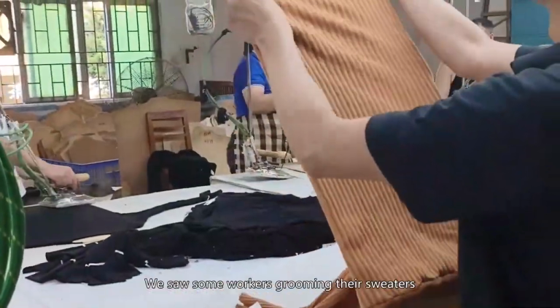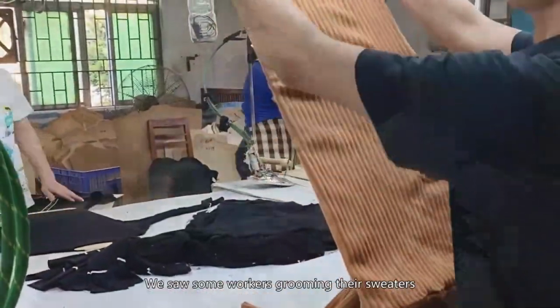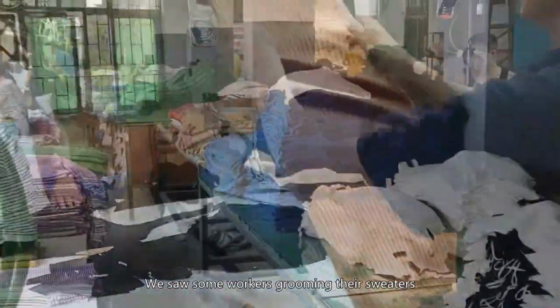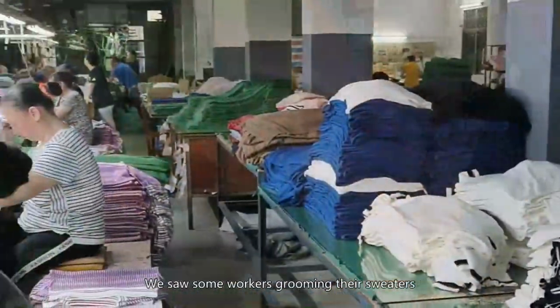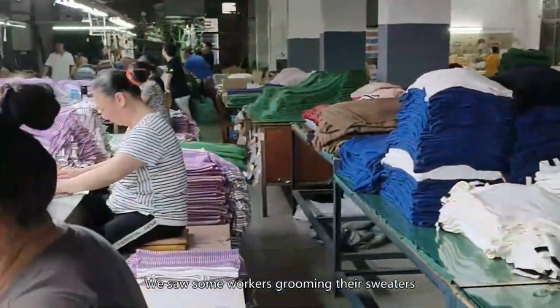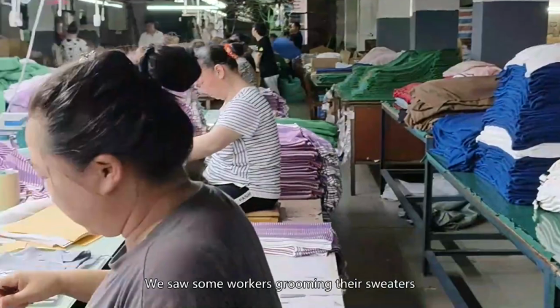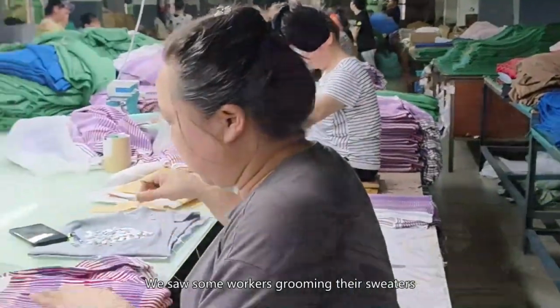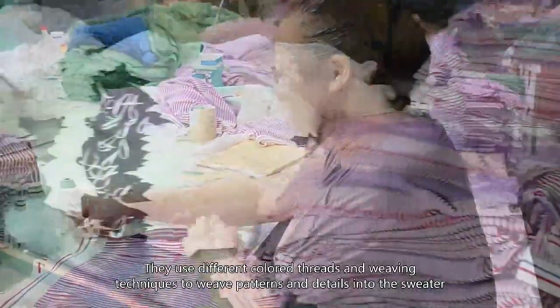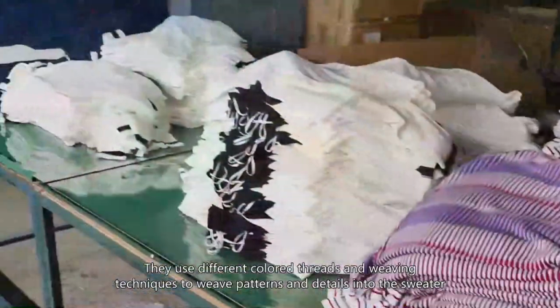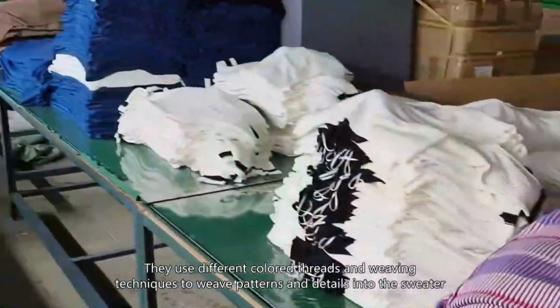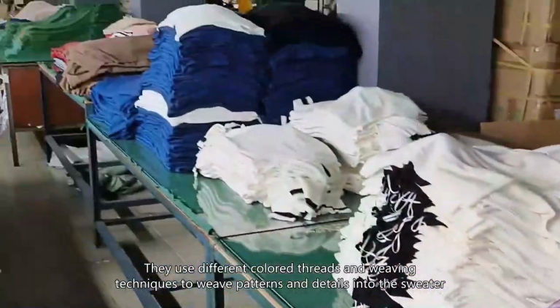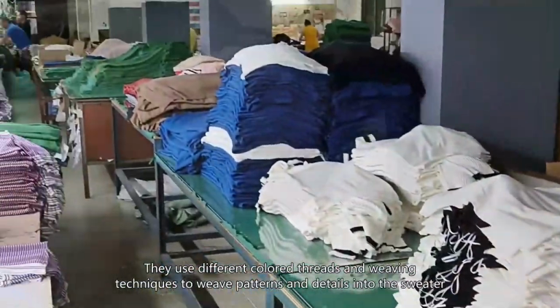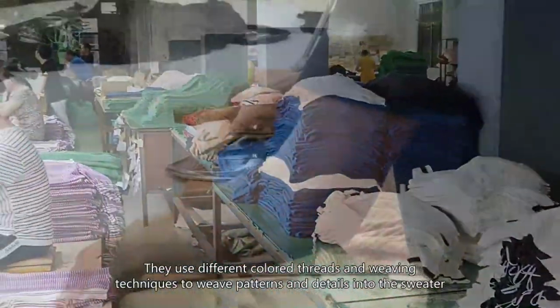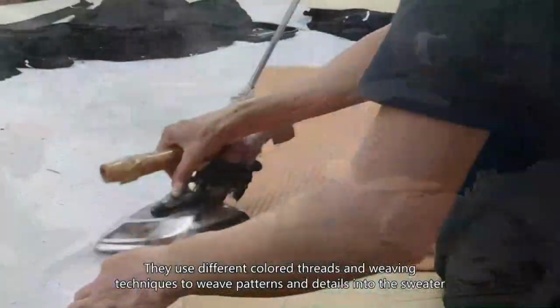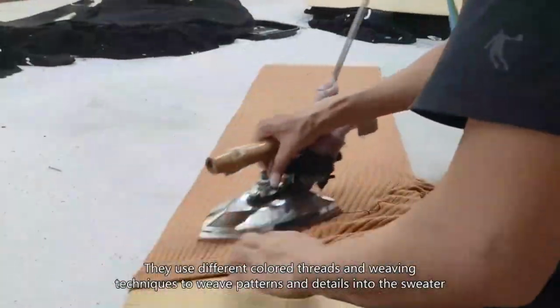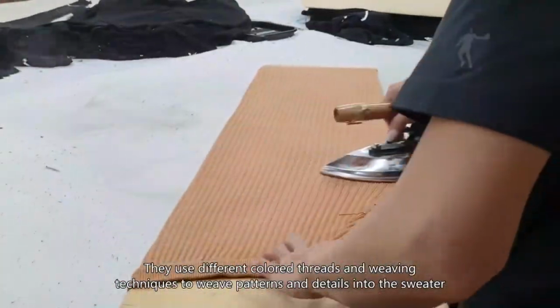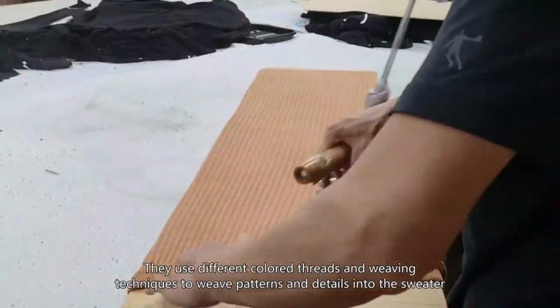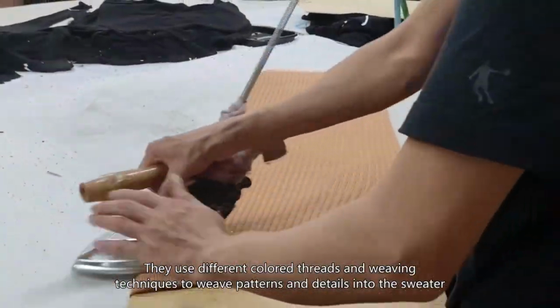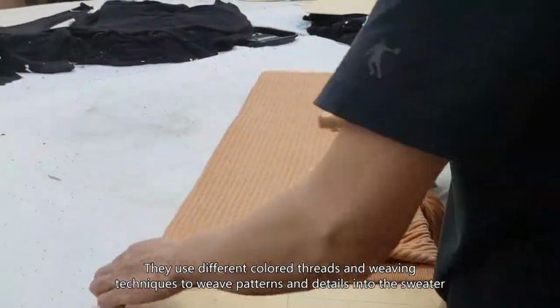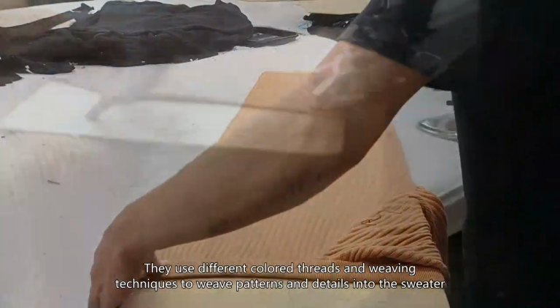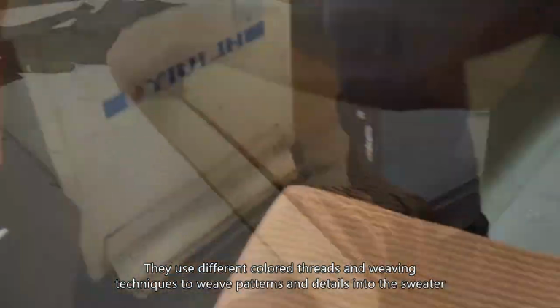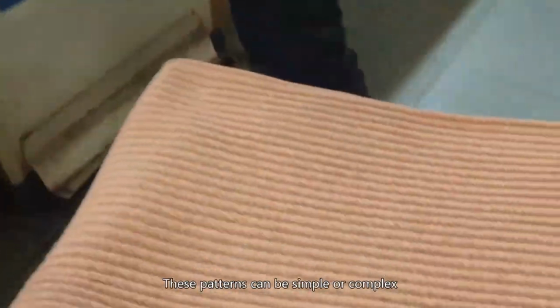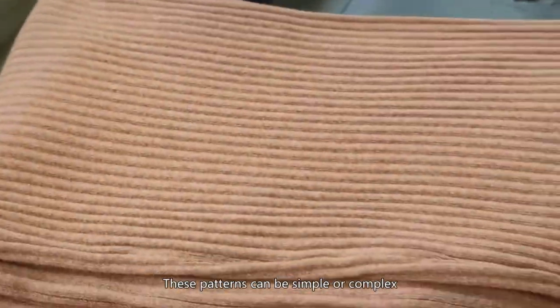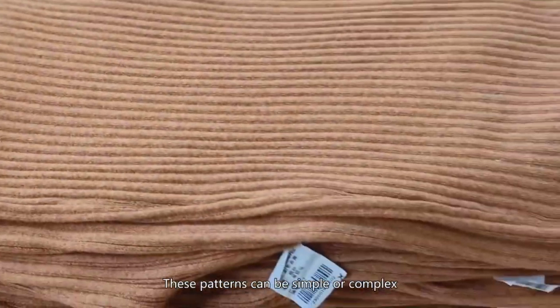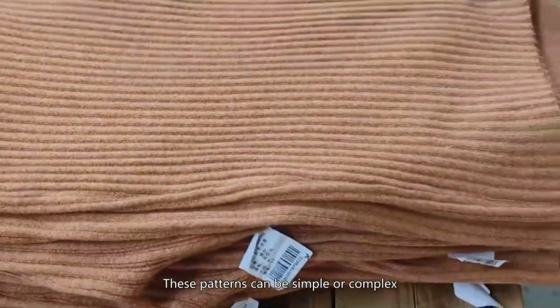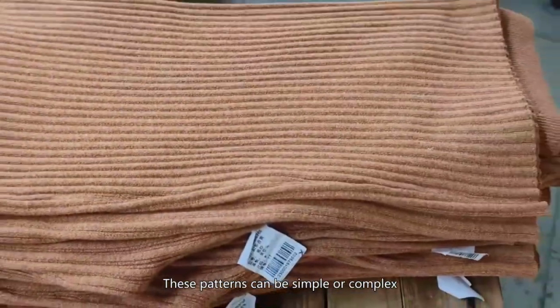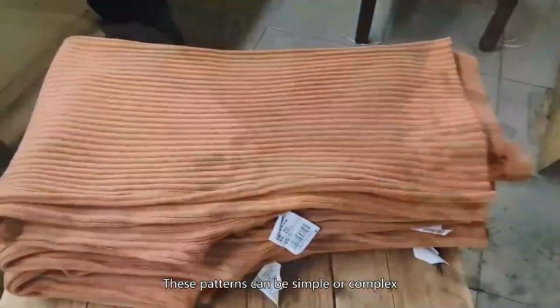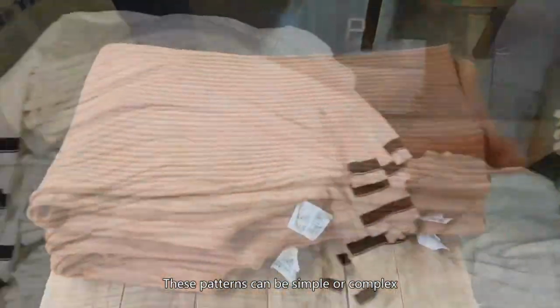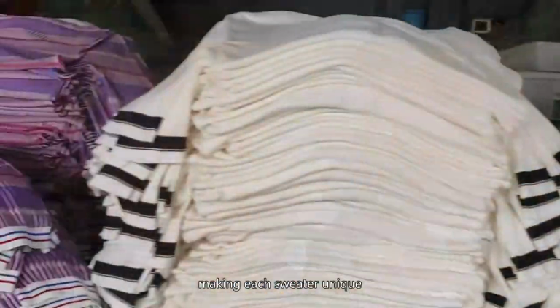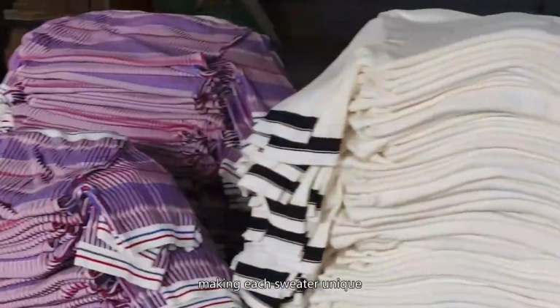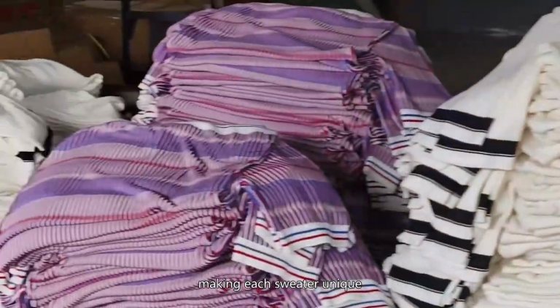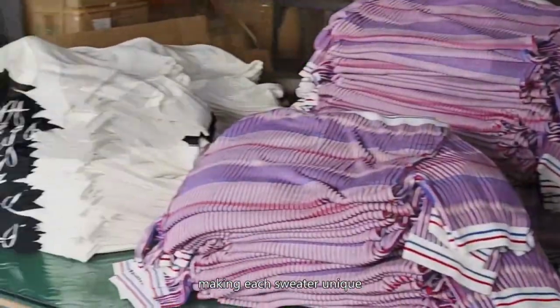We saw some workers grooming their sweaters. They use different colored threads and weaving techniques to weave patterns and details into the sweater. These patterns can be simple or complex, making each sweater unique.